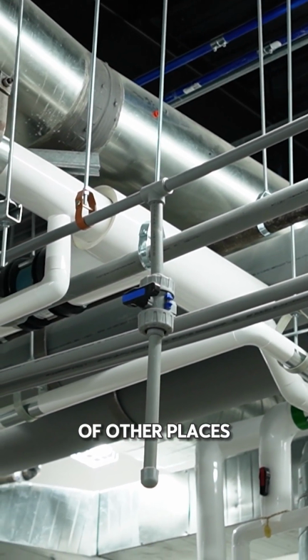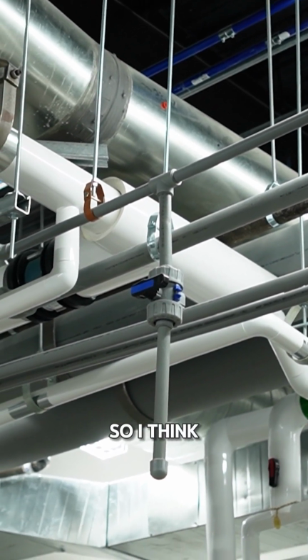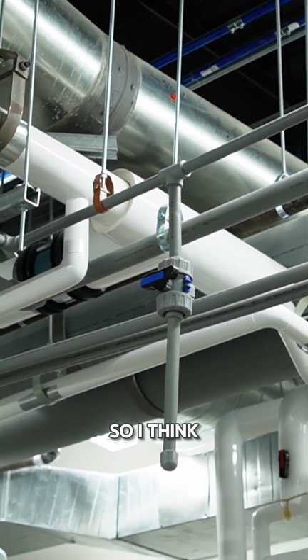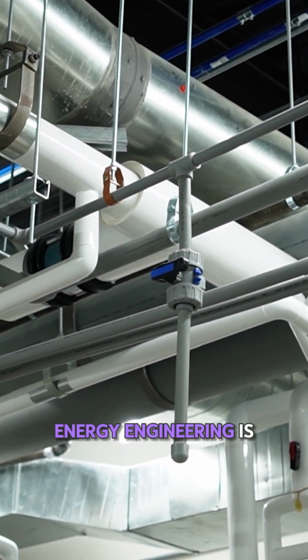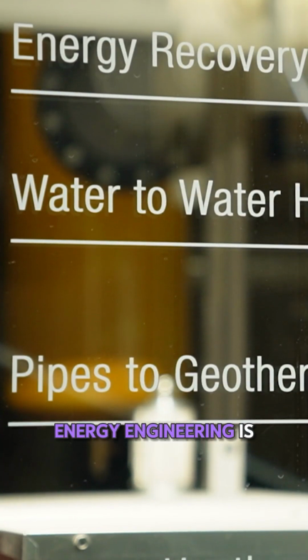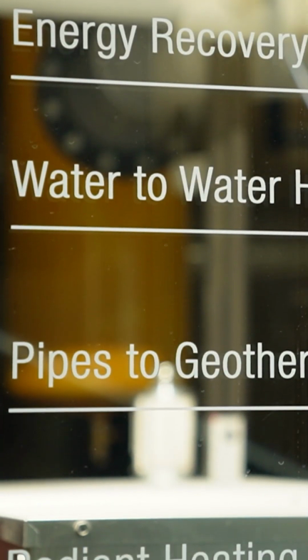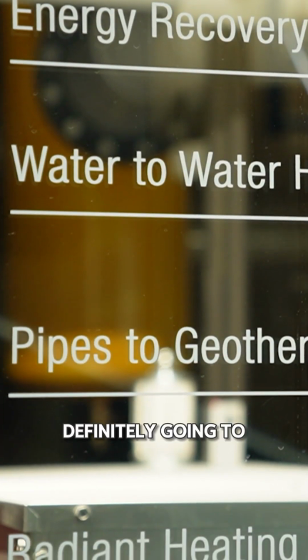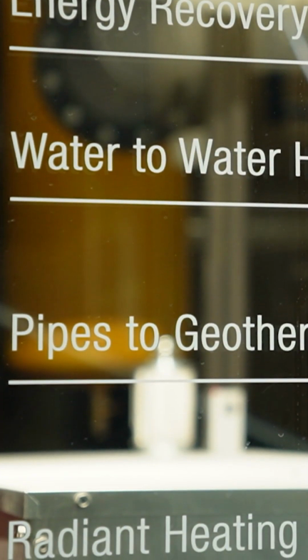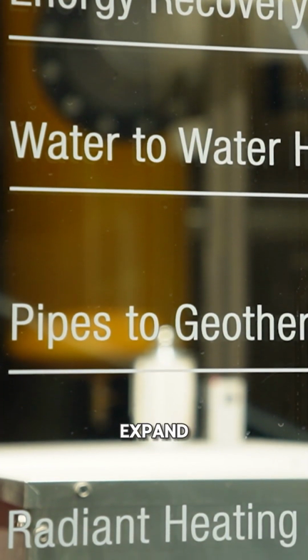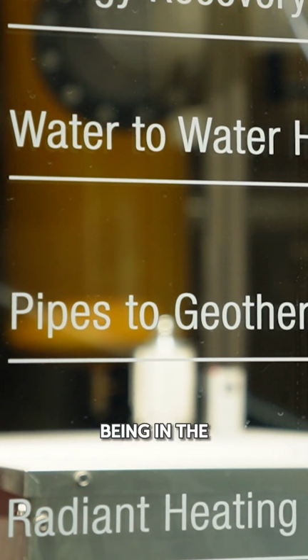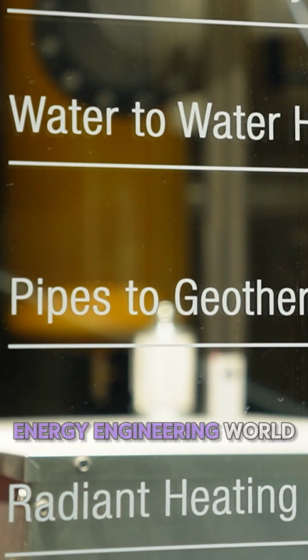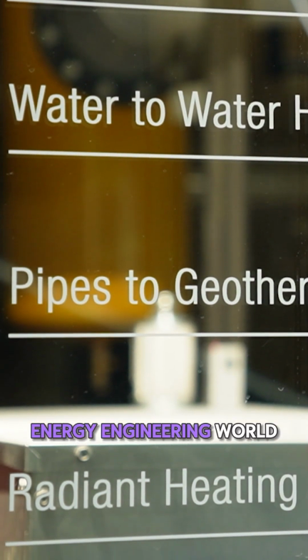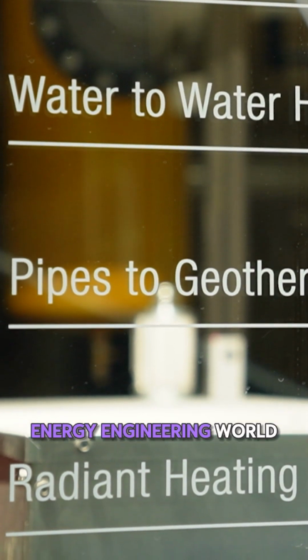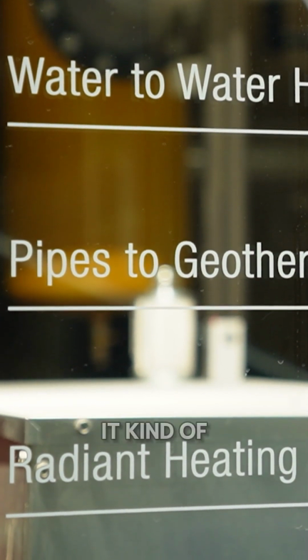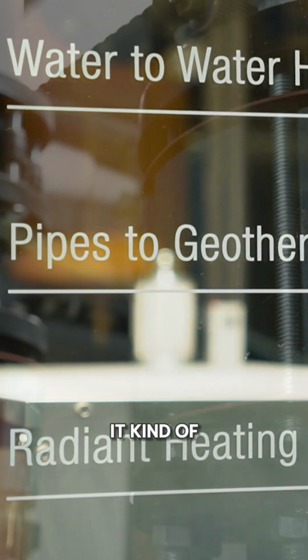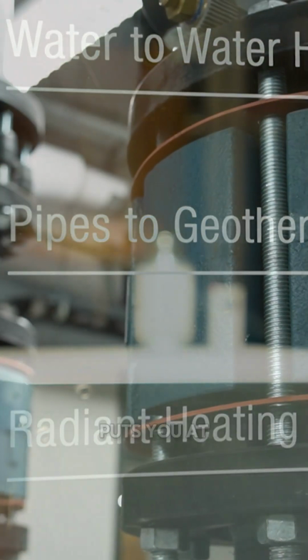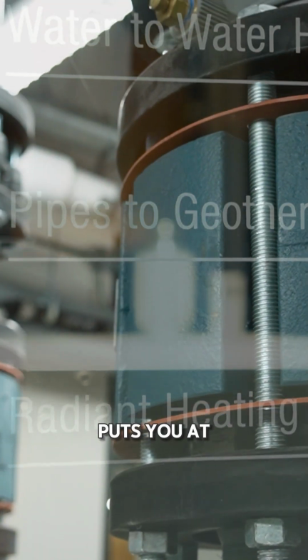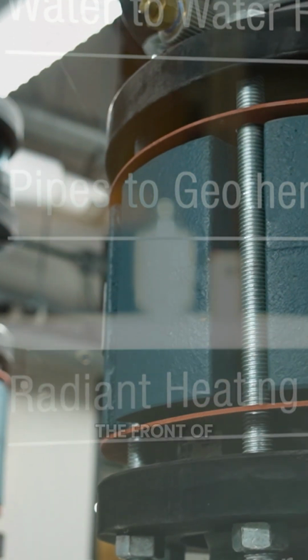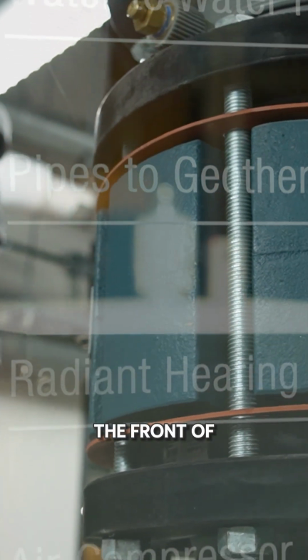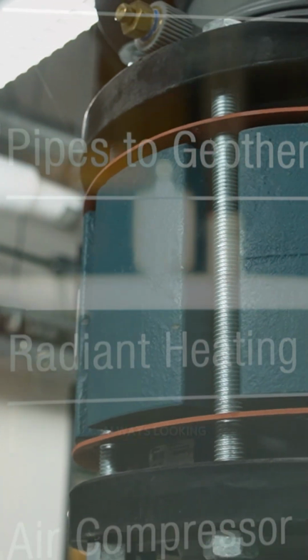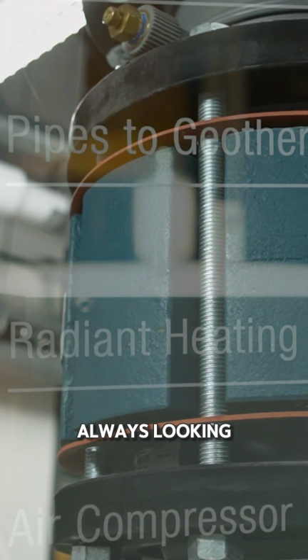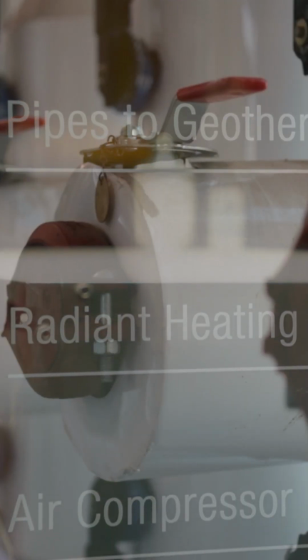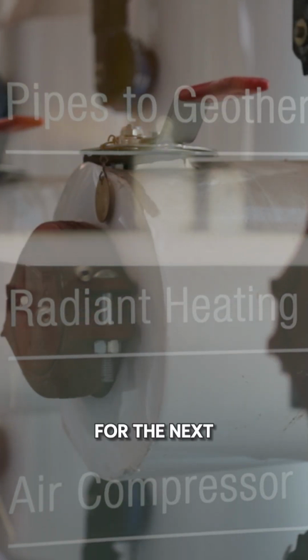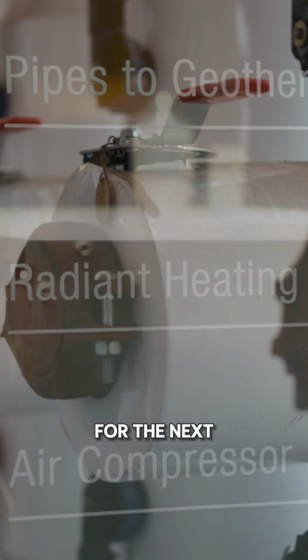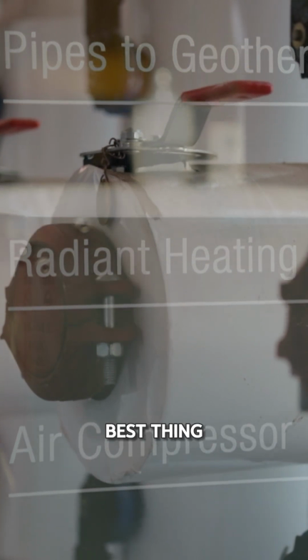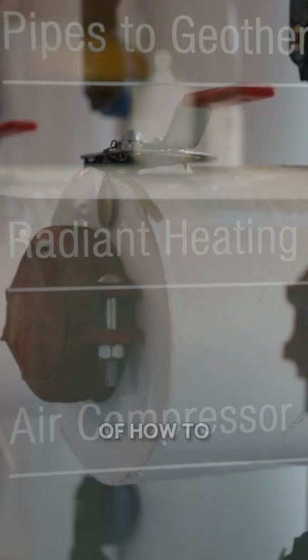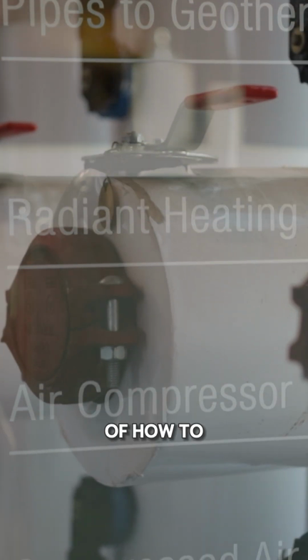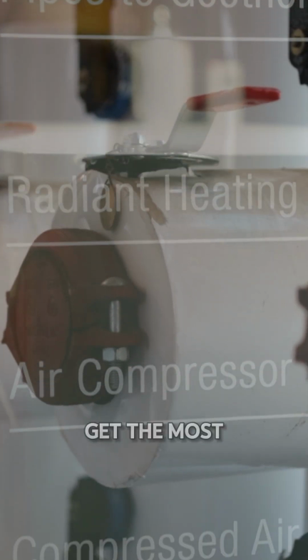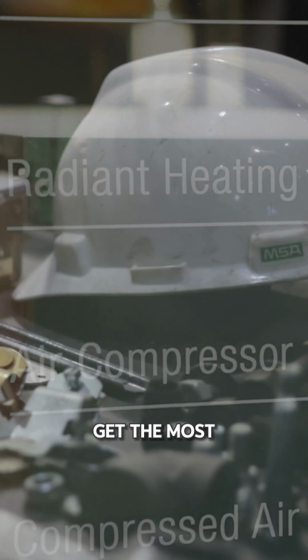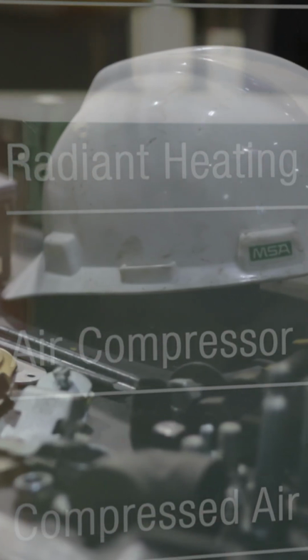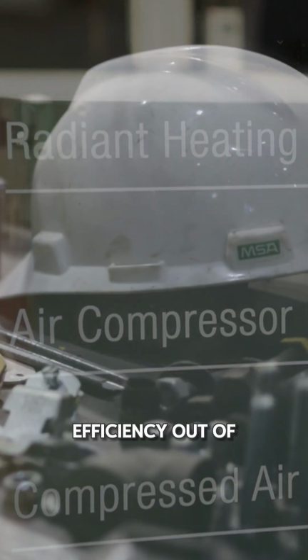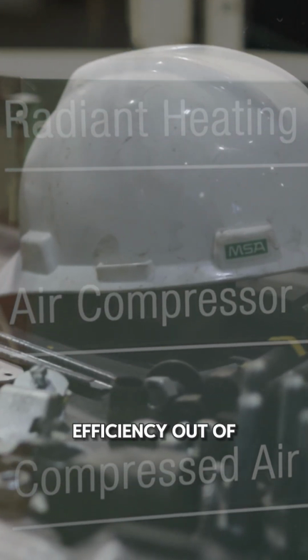I think energy engineering is definitely going to expand. Being in an energy engineering world kind of puts you at the front of always looking for the next best thing of how to get the most efficiency out of this.